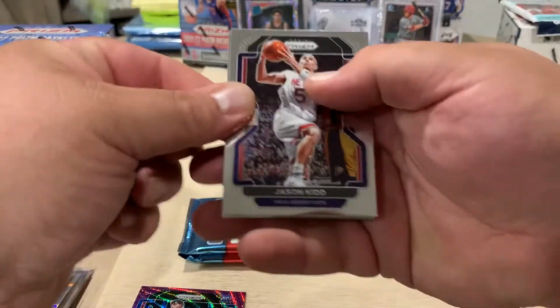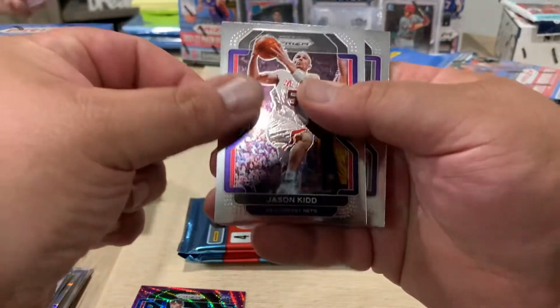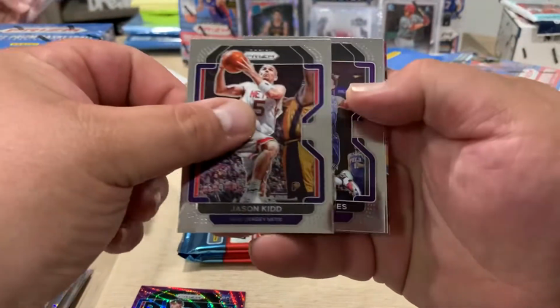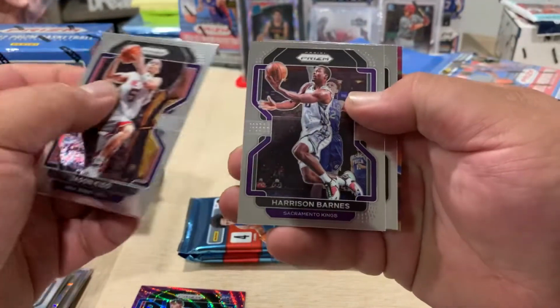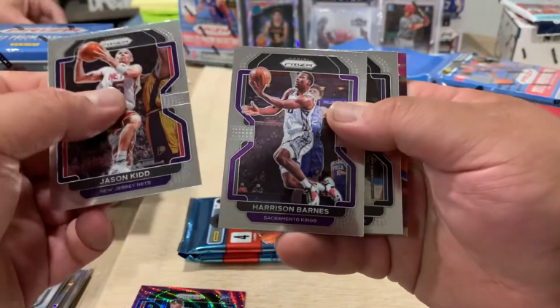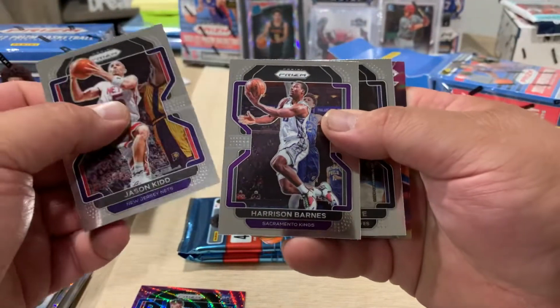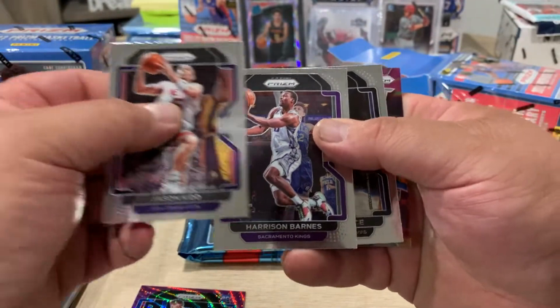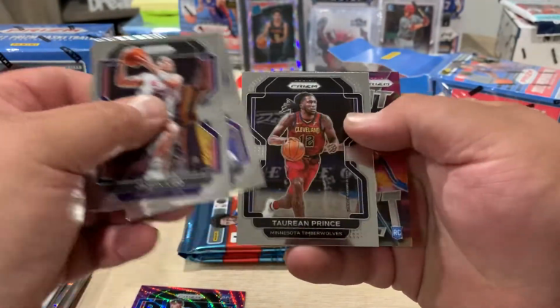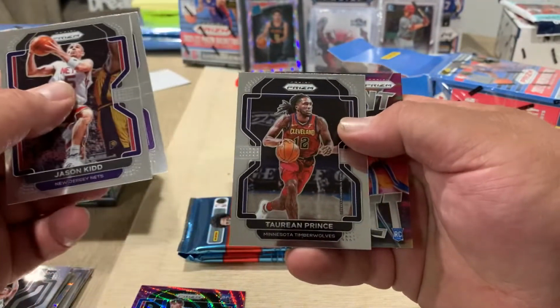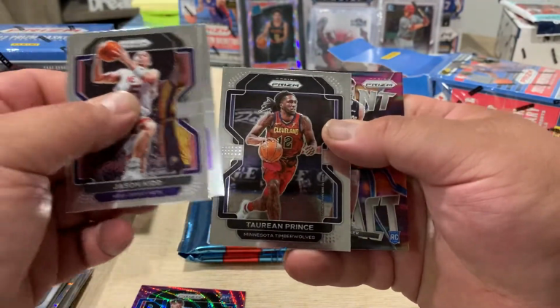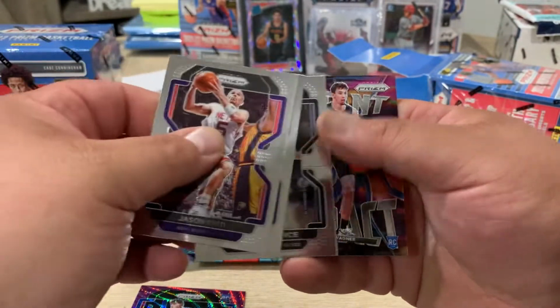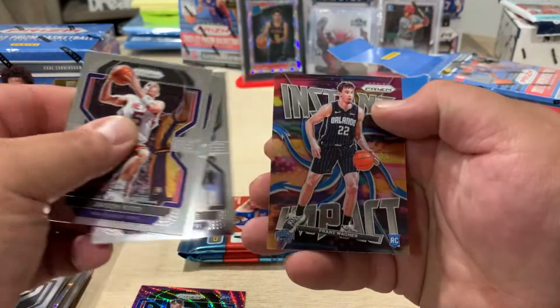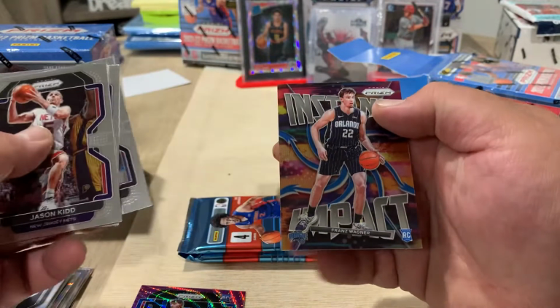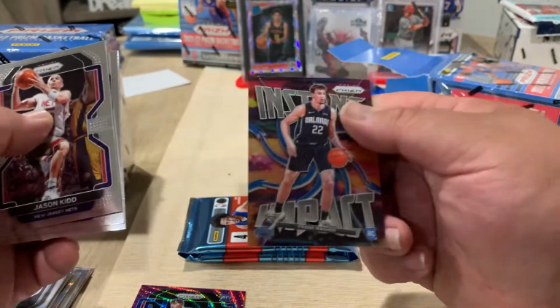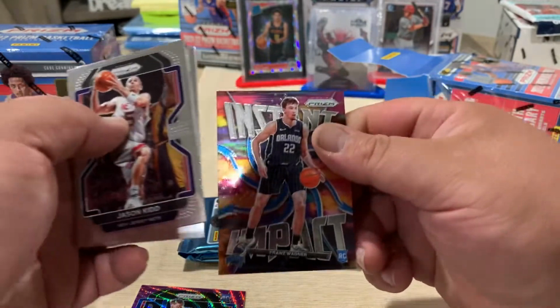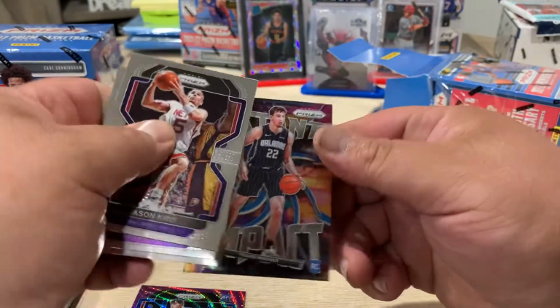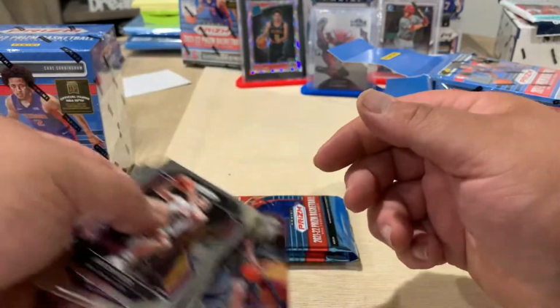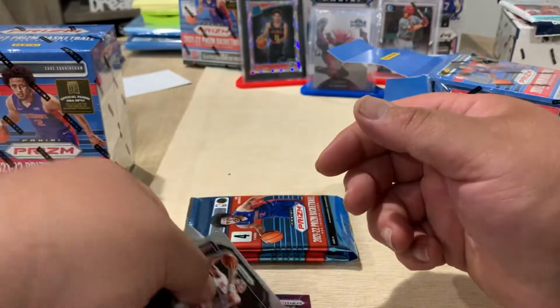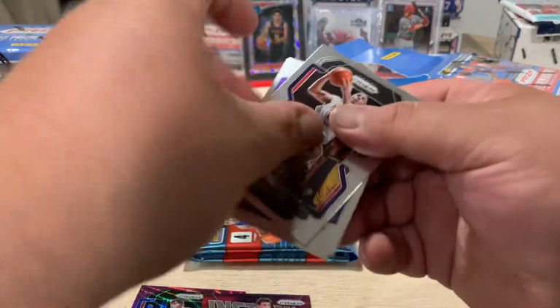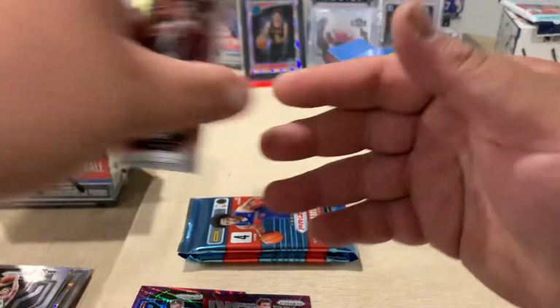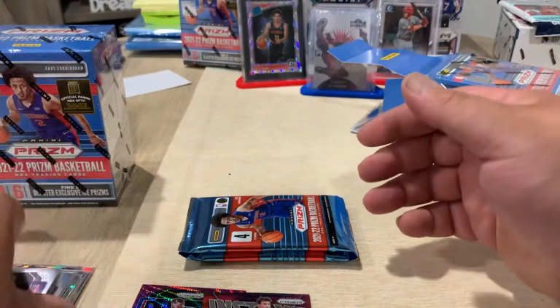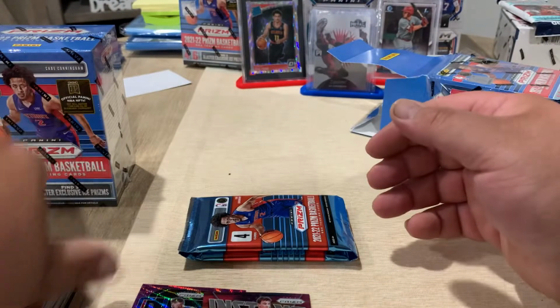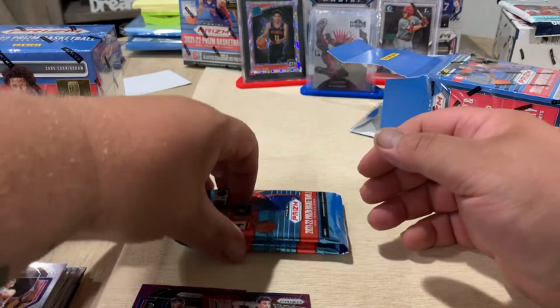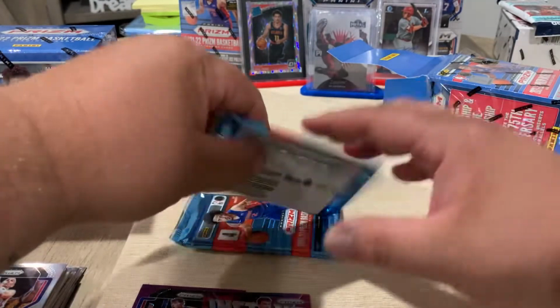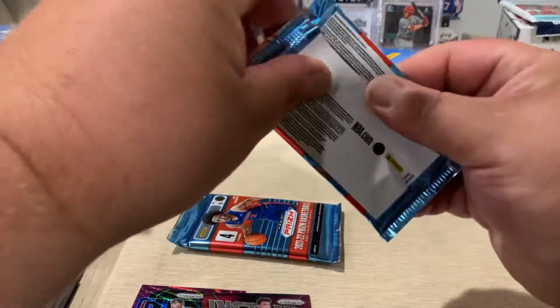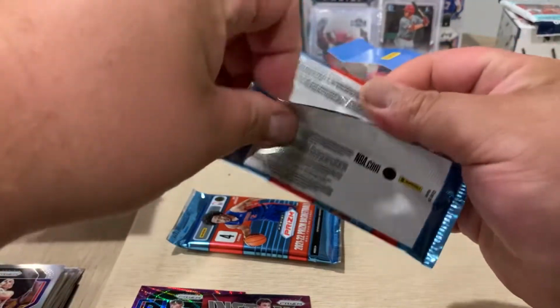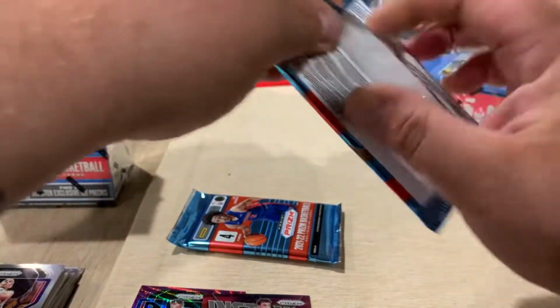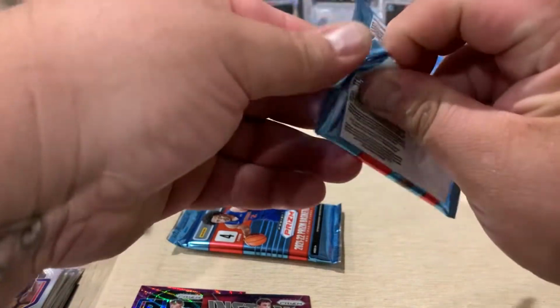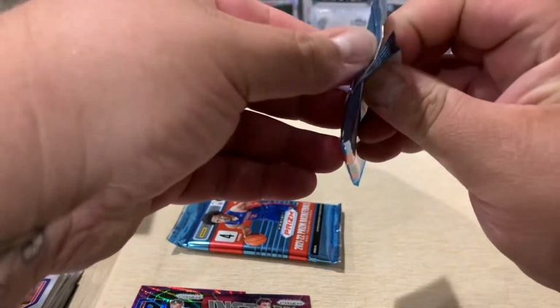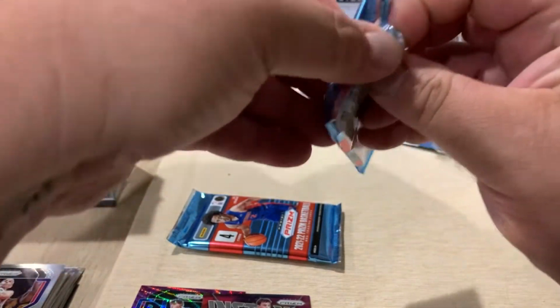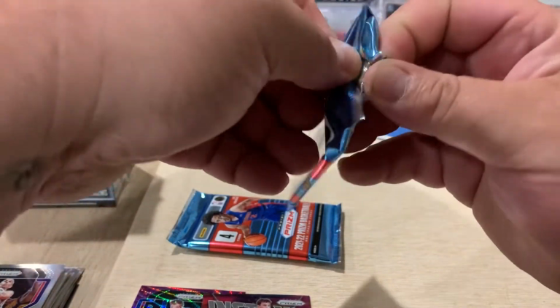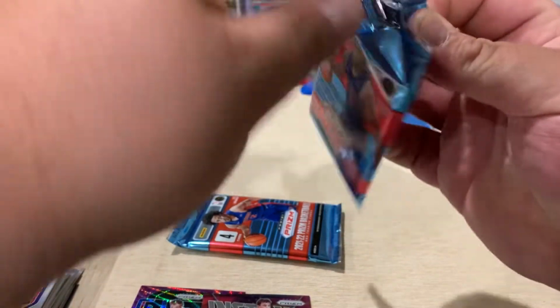I got a Jason Kidd. Harrison Barnes, Tayshaun Prince, and a Franz Wagner Instant Impact. All right, one or two more packs.